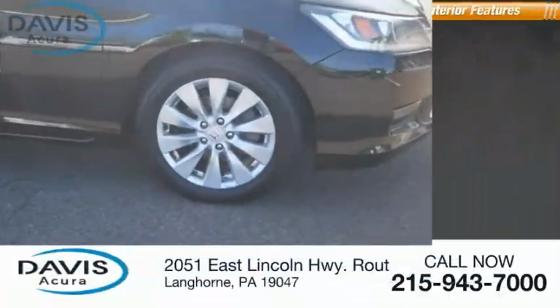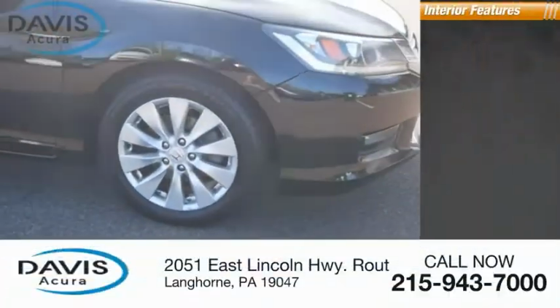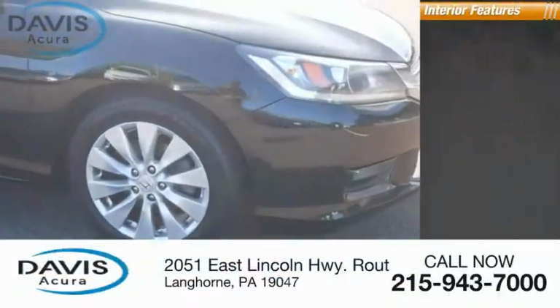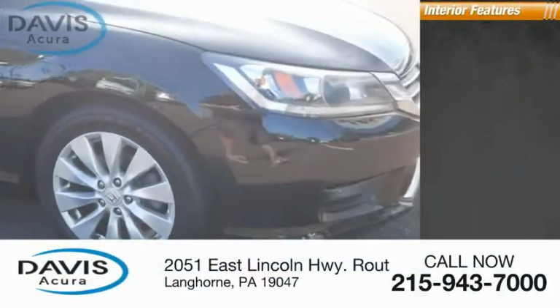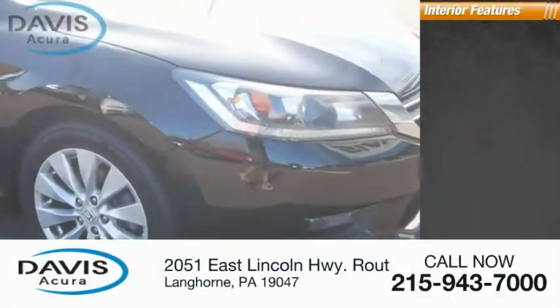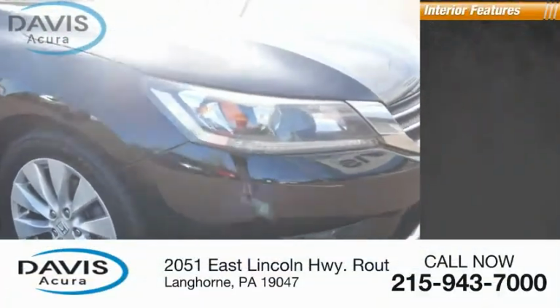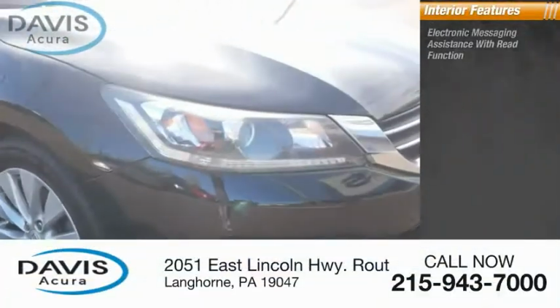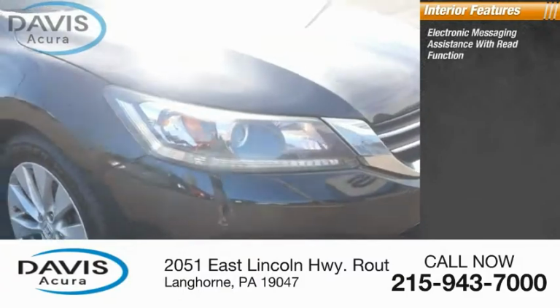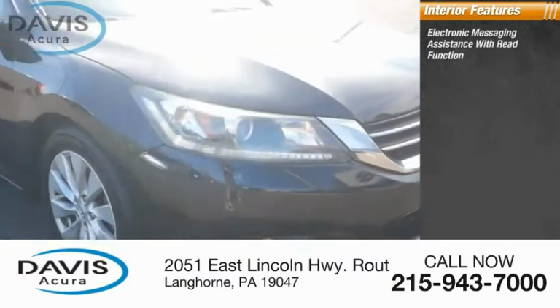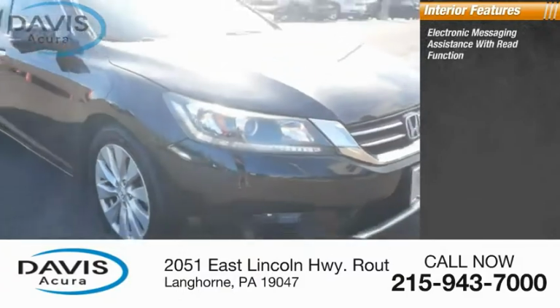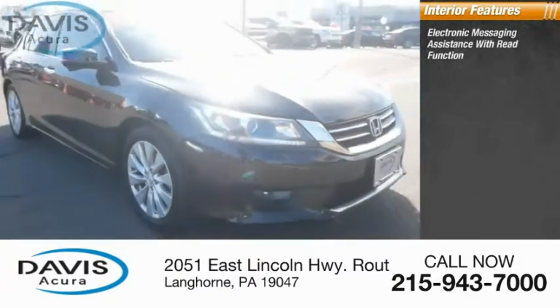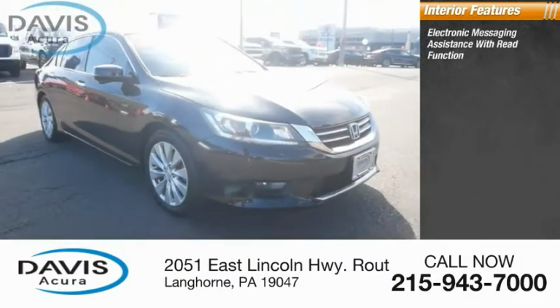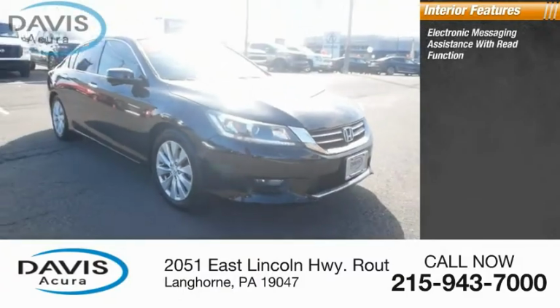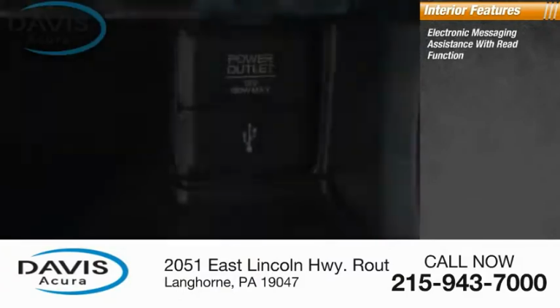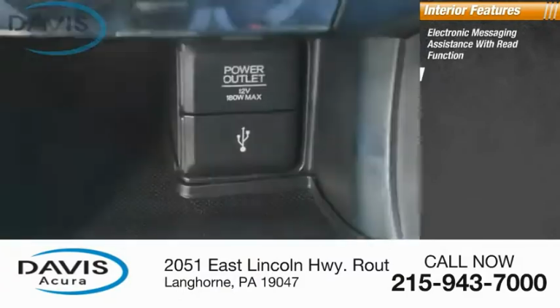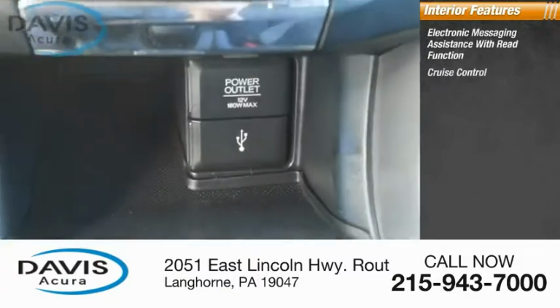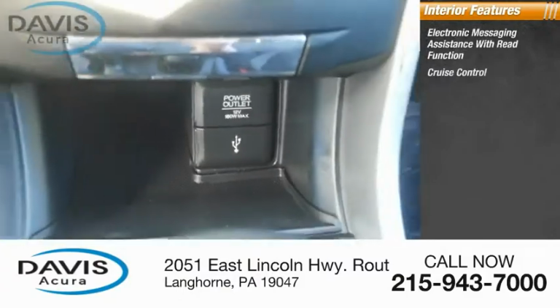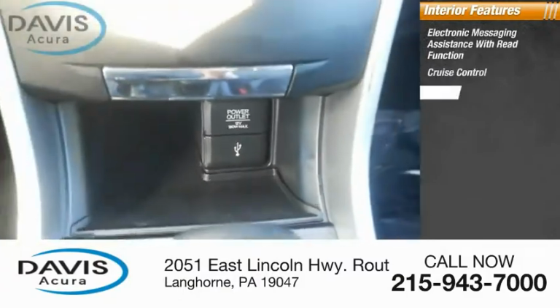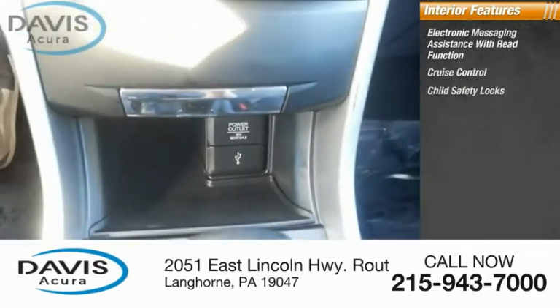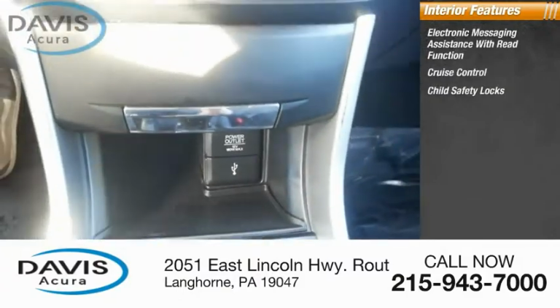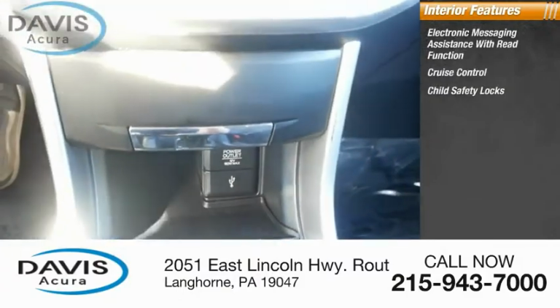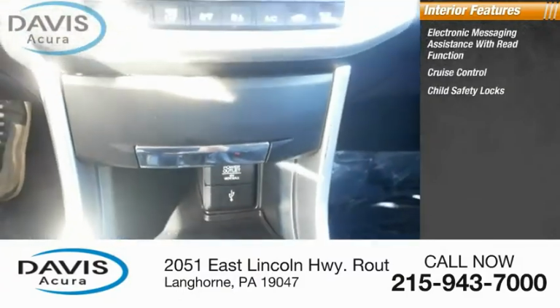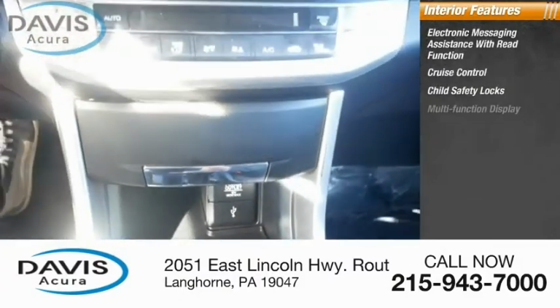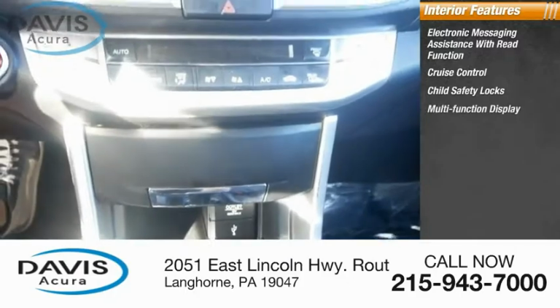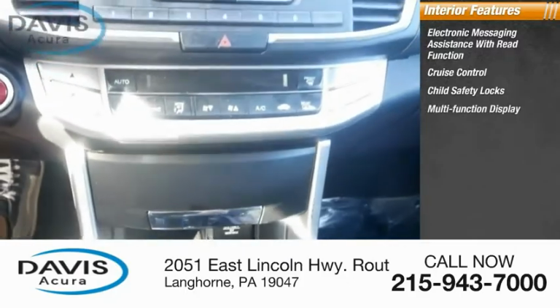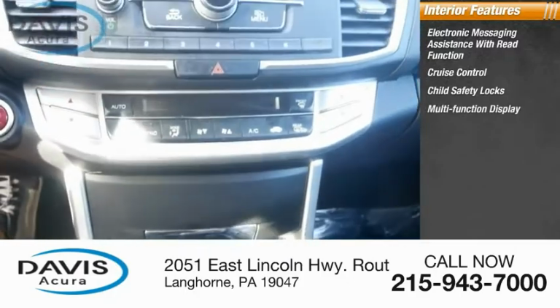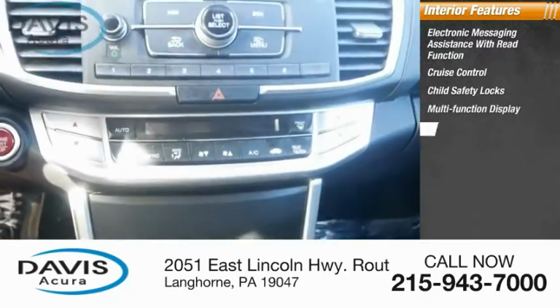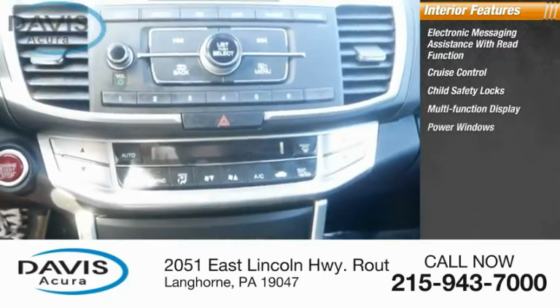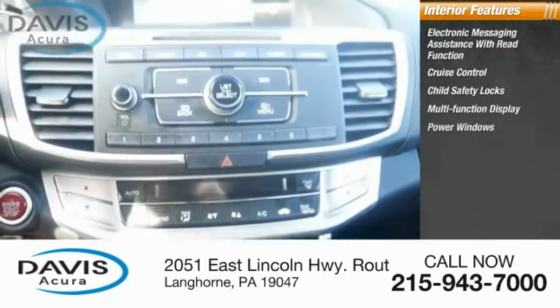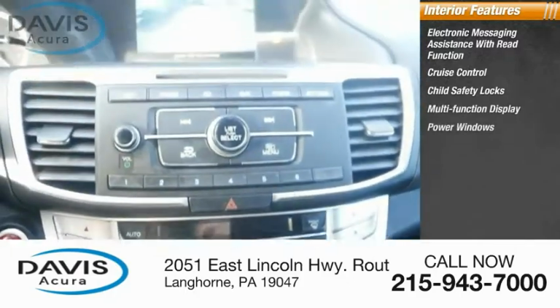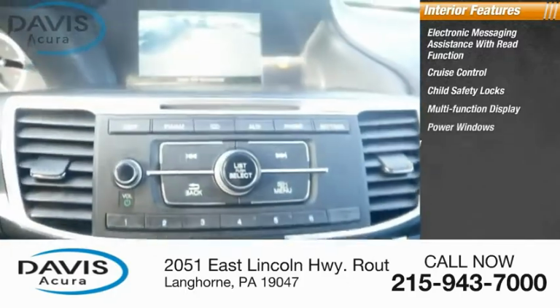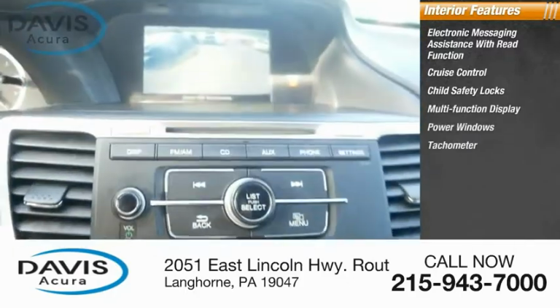Inside you'll find electronic messaging assistance with read function, cruise control, child safety locks, multi-function display, power windows, and tachometer.